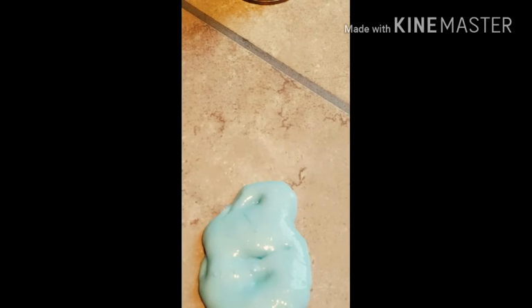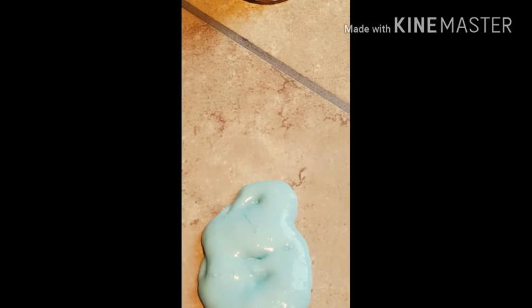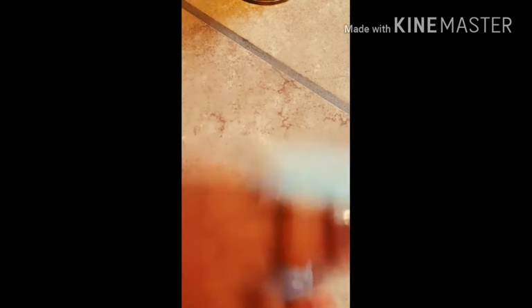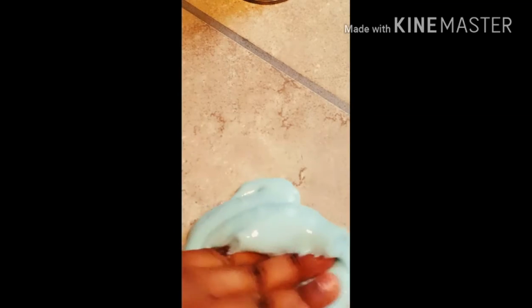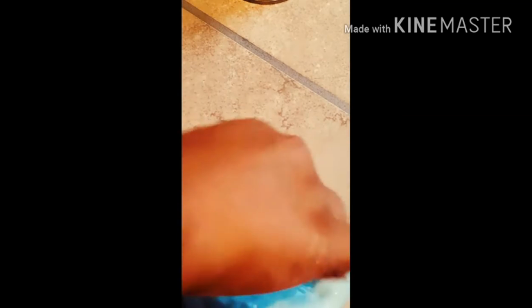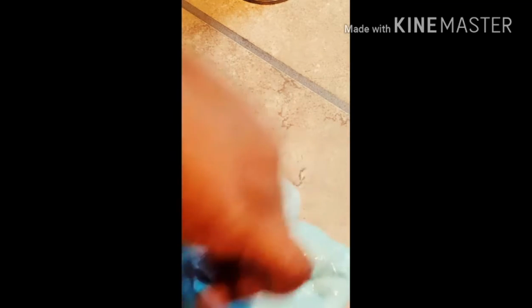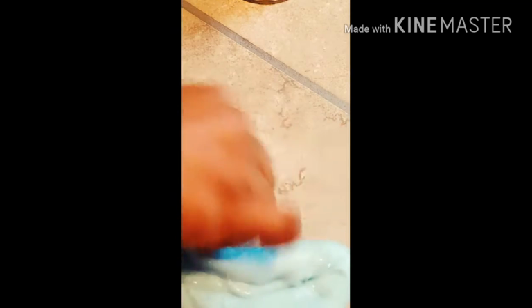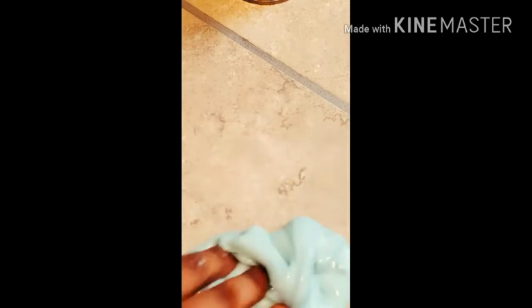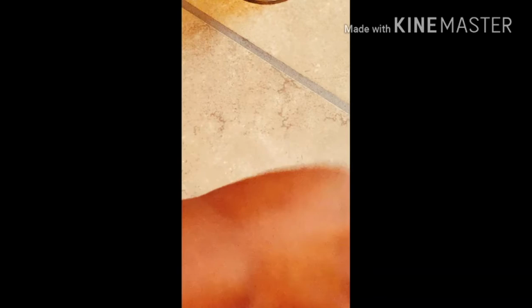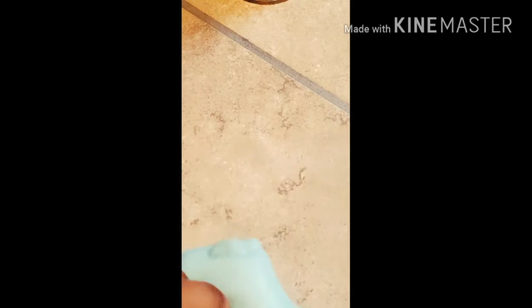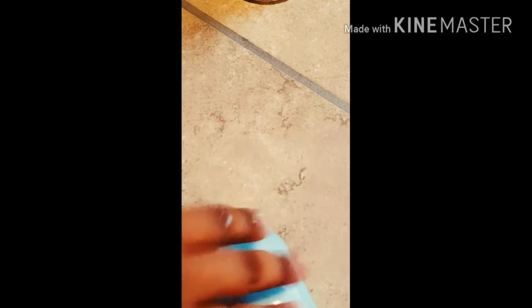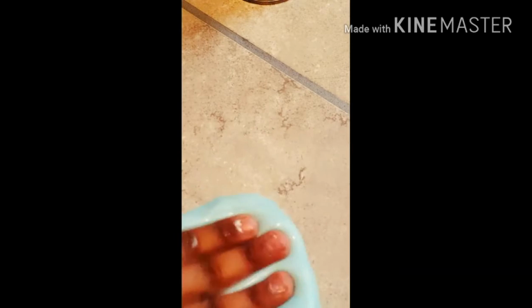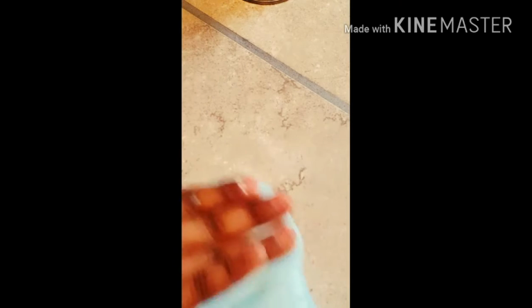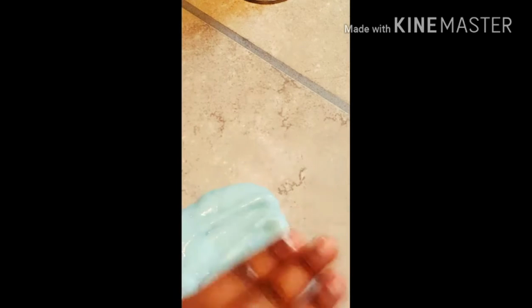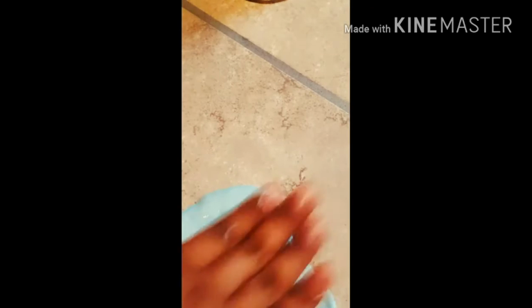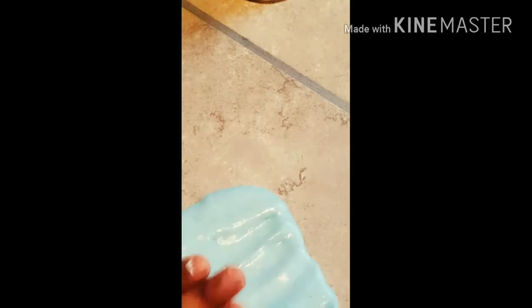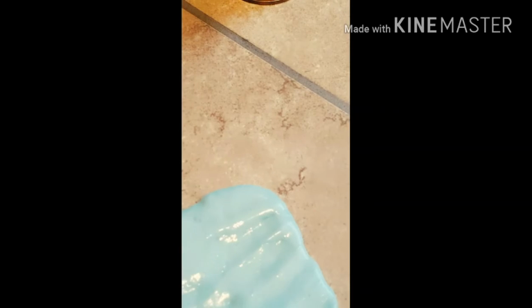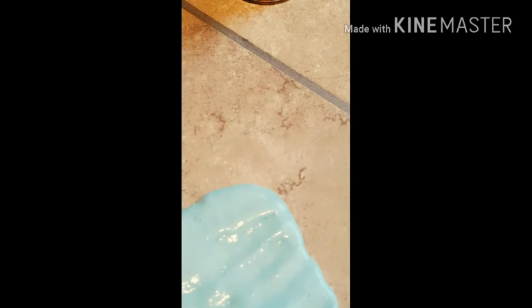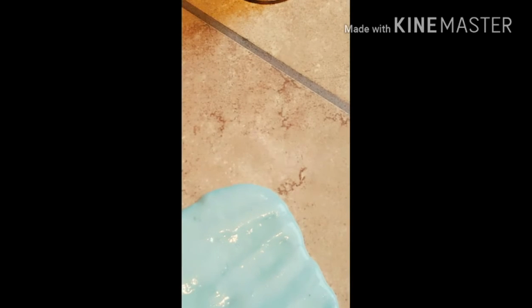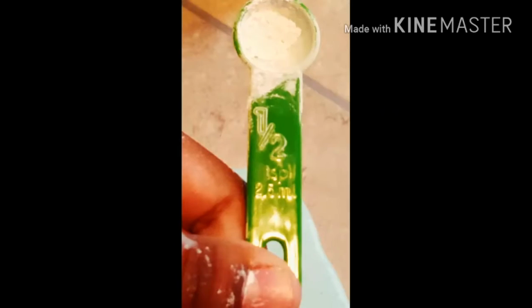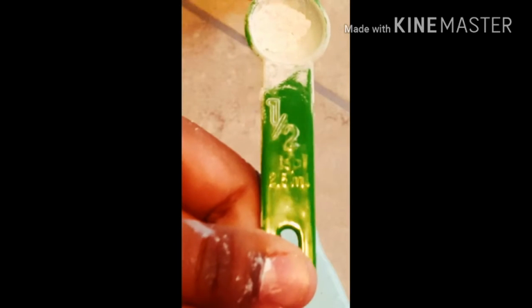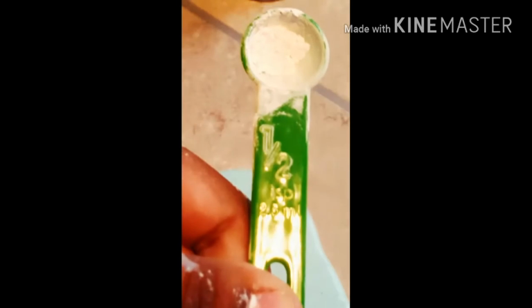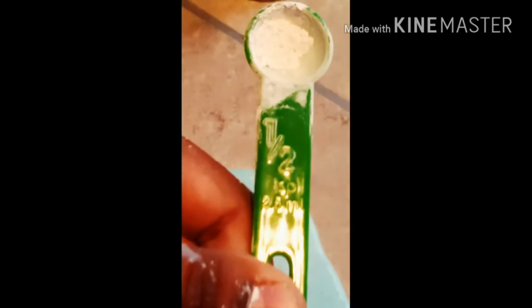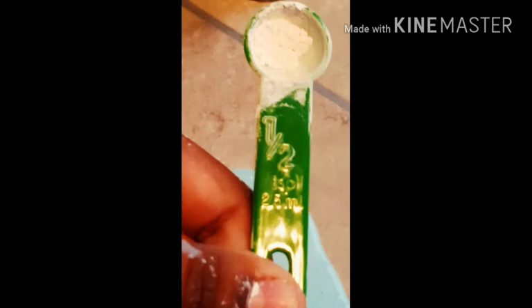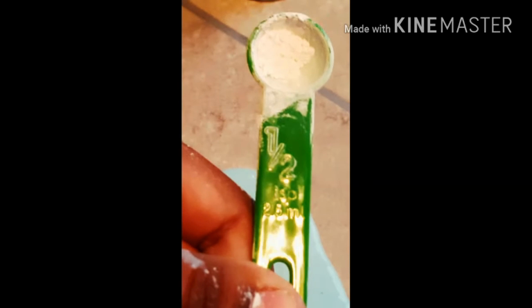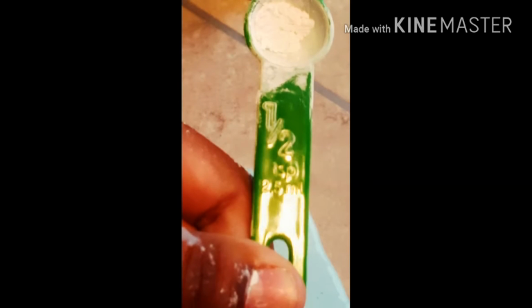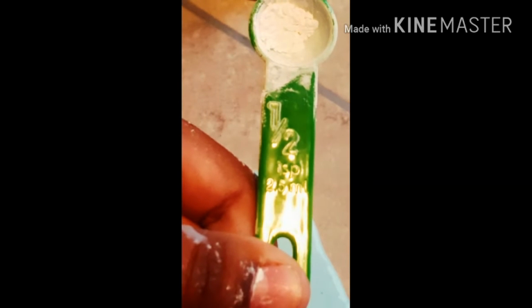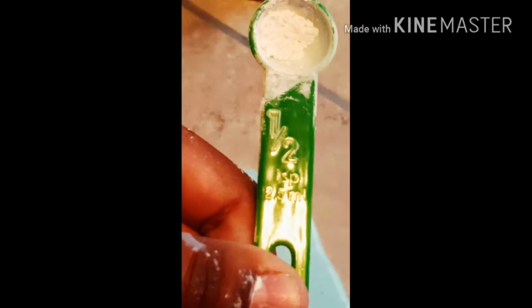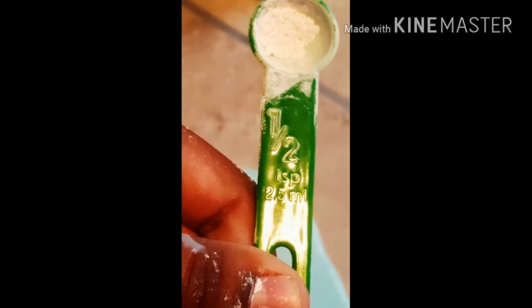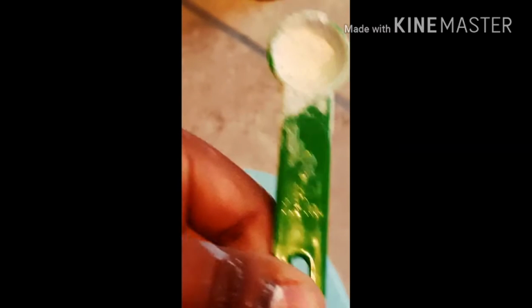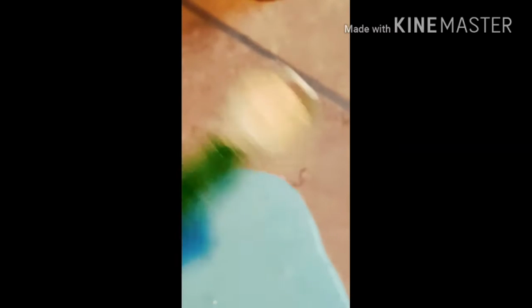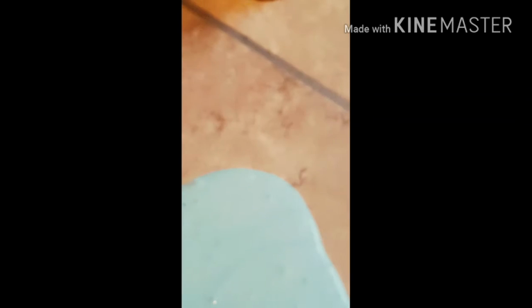Okay, so right here I'm just taking a batch of my ooblex slime and putting half a teaspoon of cornstarch onto the slime.